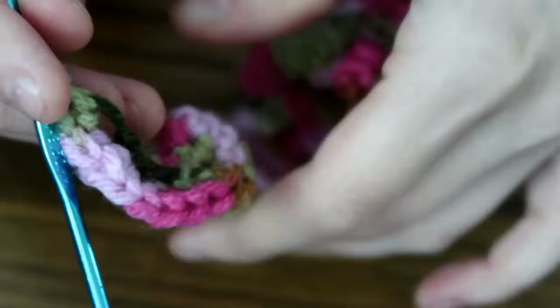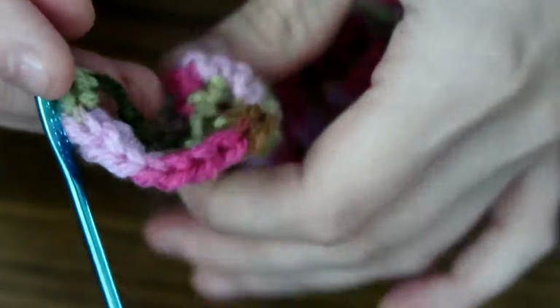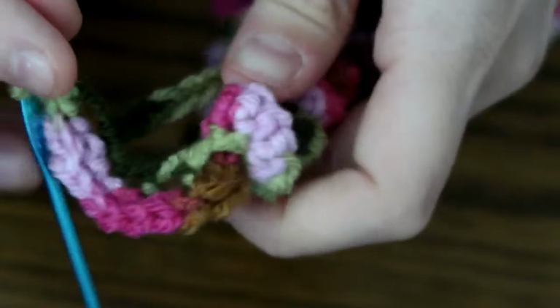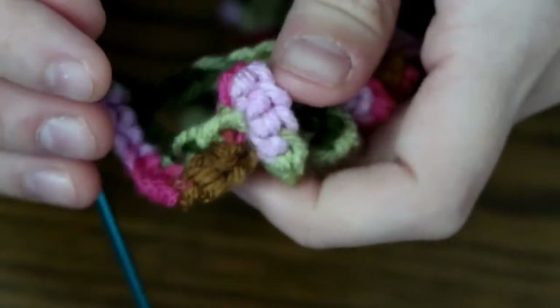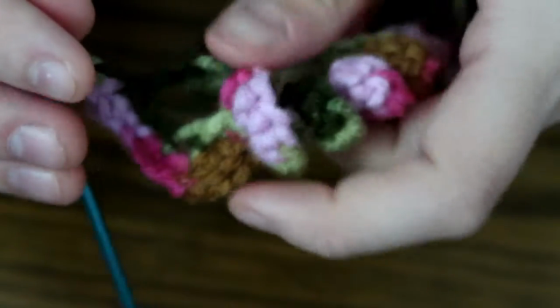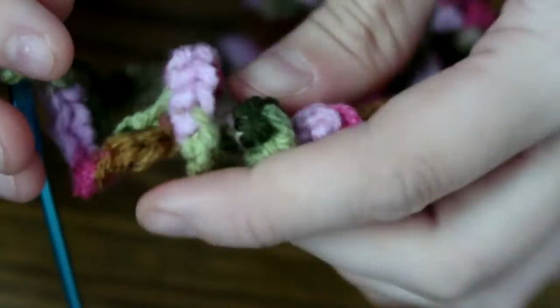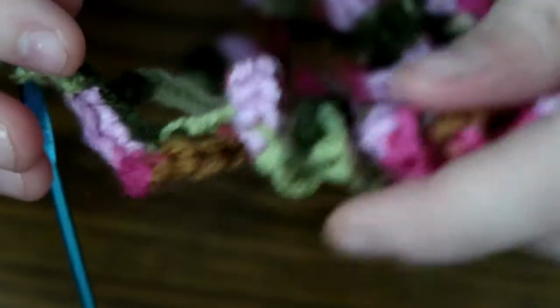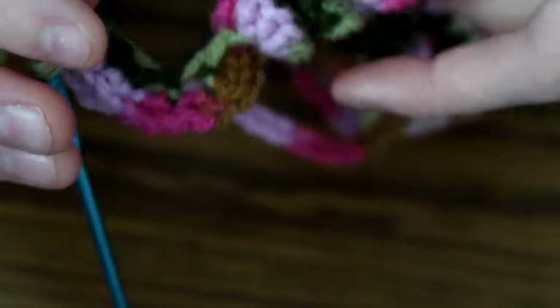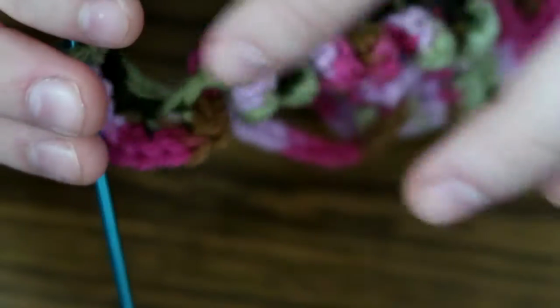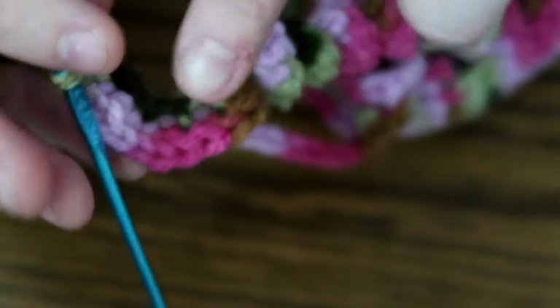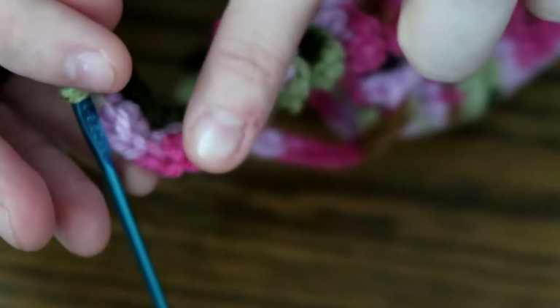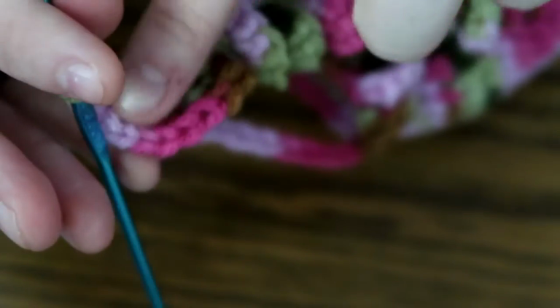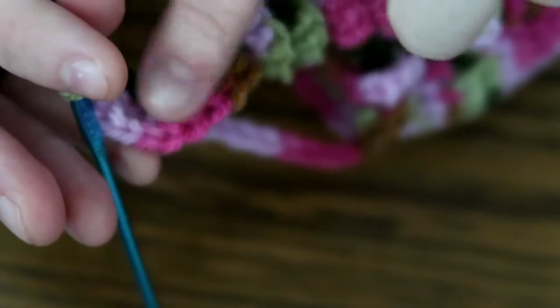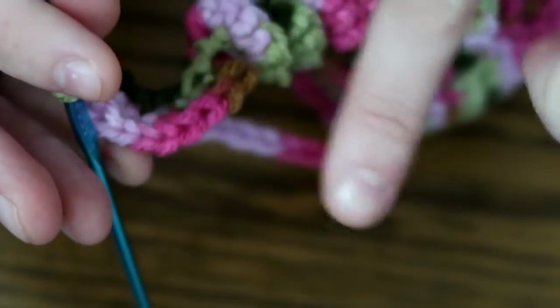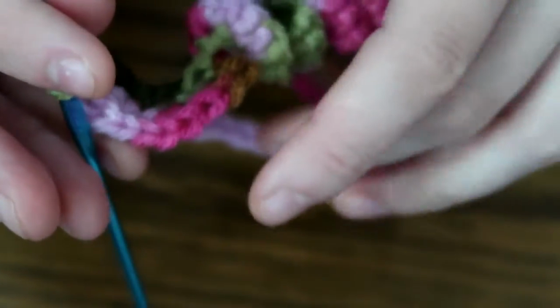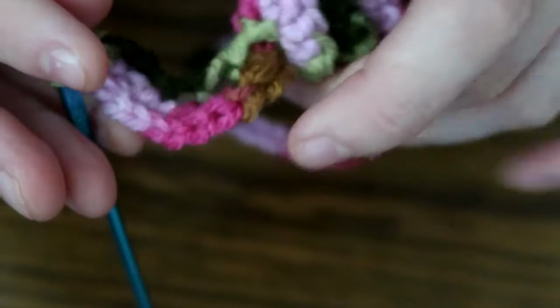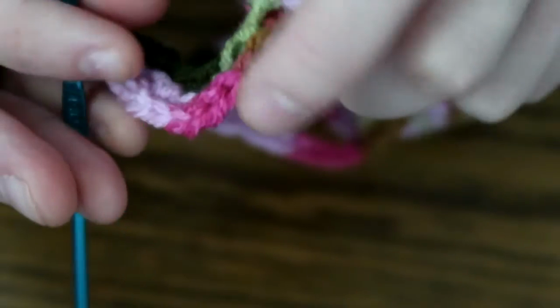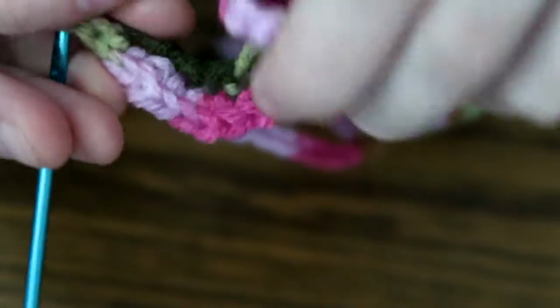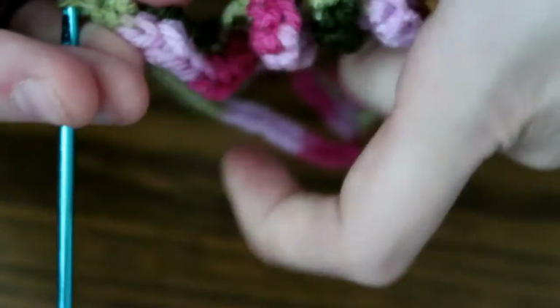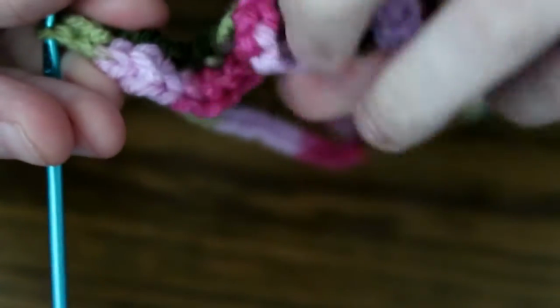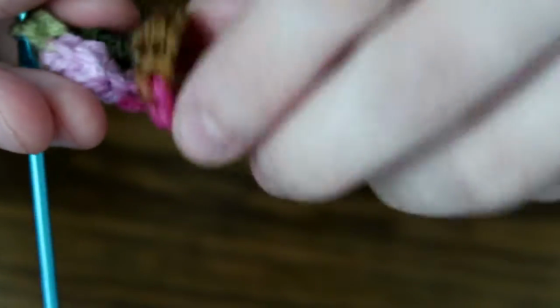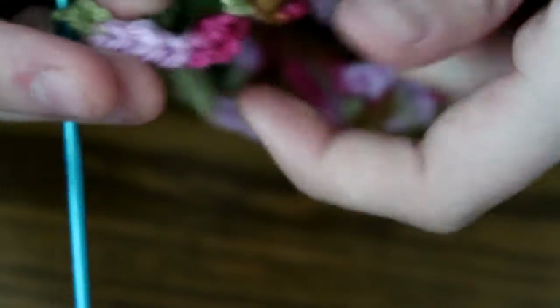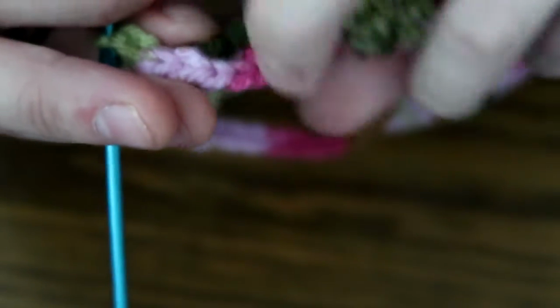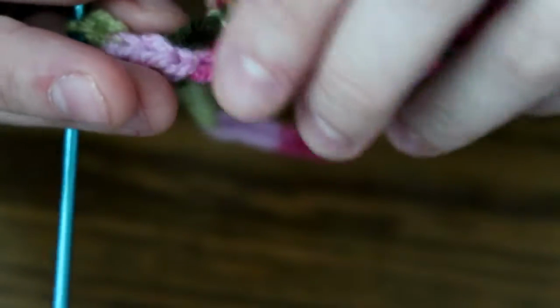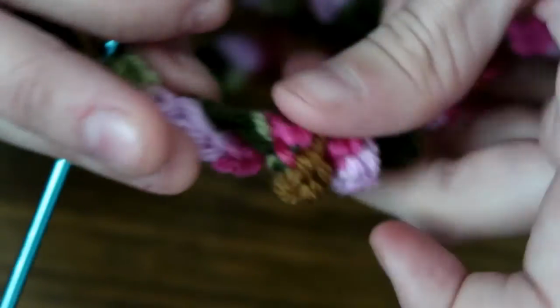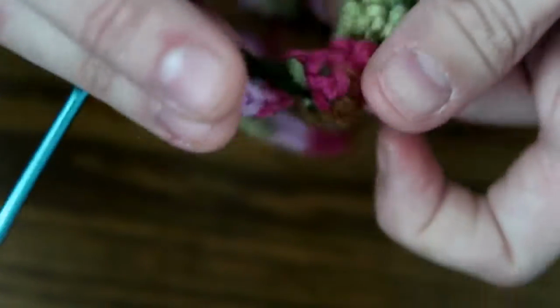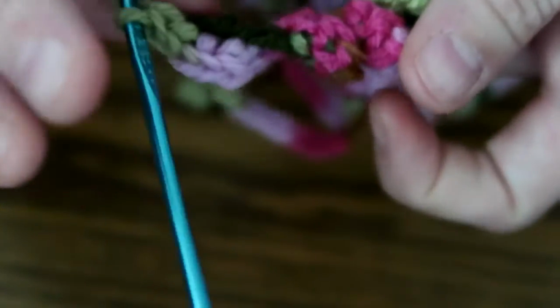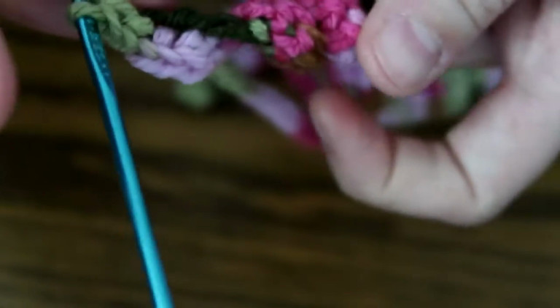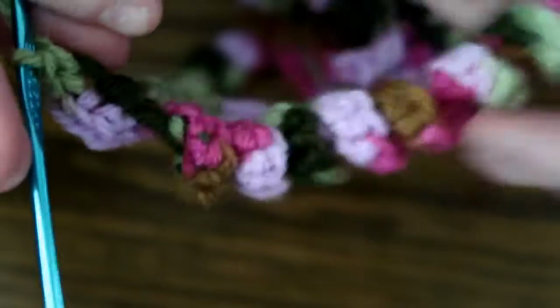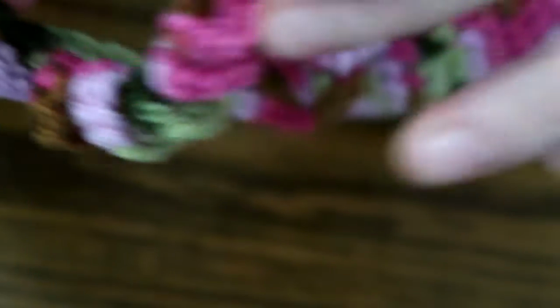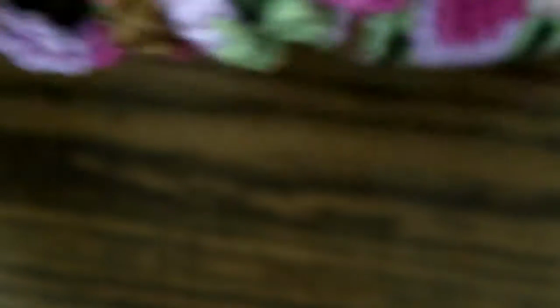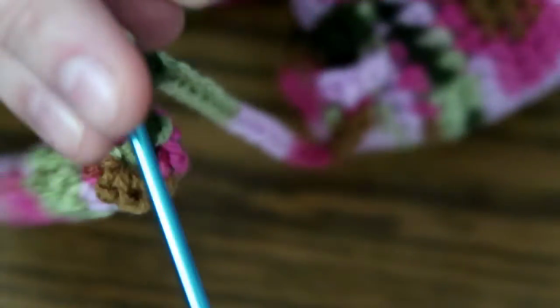Occasionally, depending on how you hold your tentacle, it might start to curl kind of like this — but if it does, it's super easy to just twist it back how it's supposed to be. You're still doing it right, don't freak out.